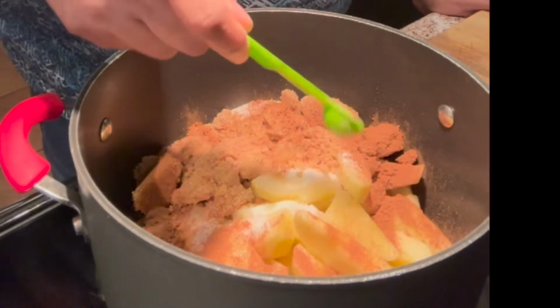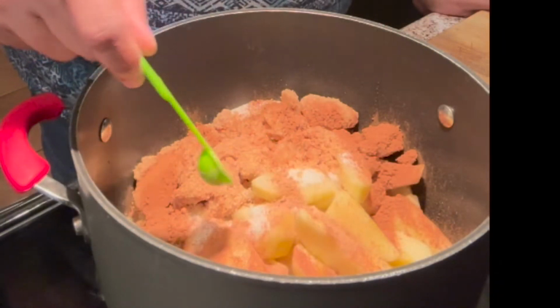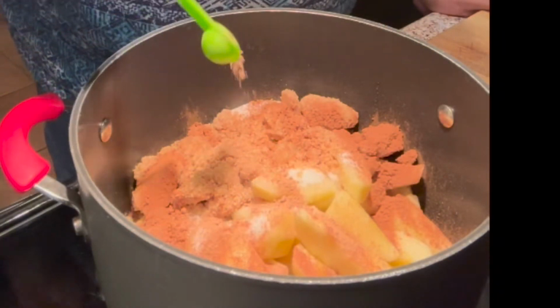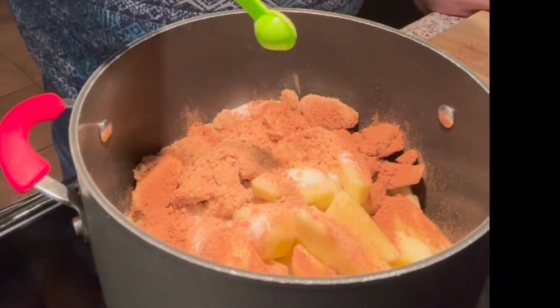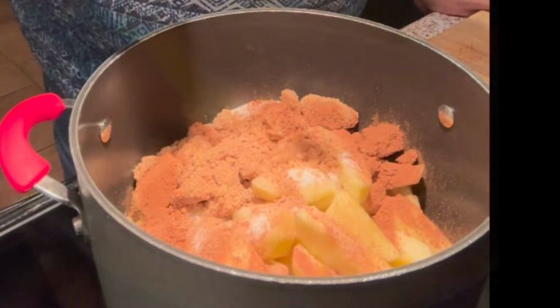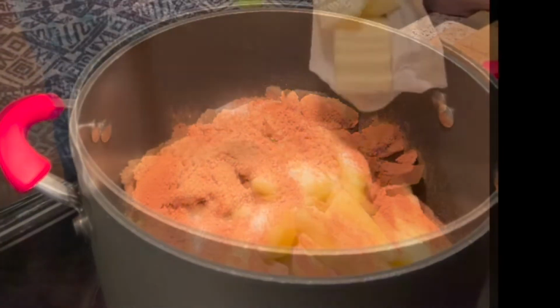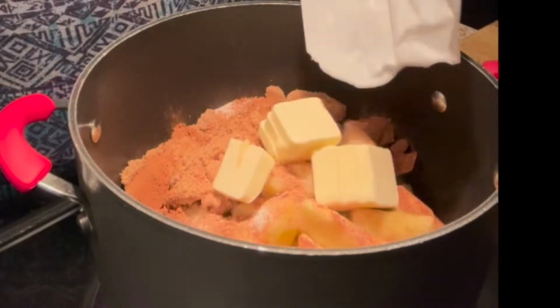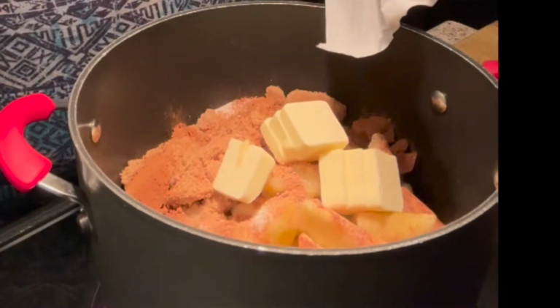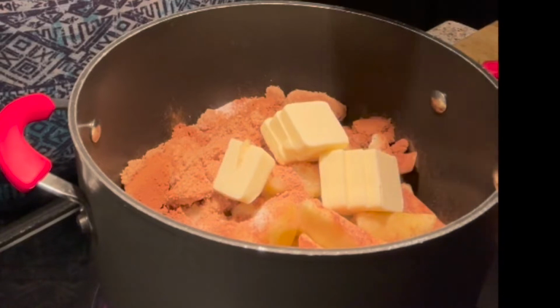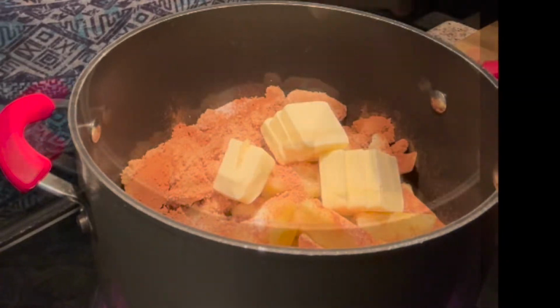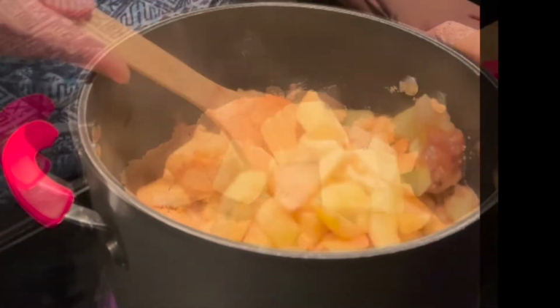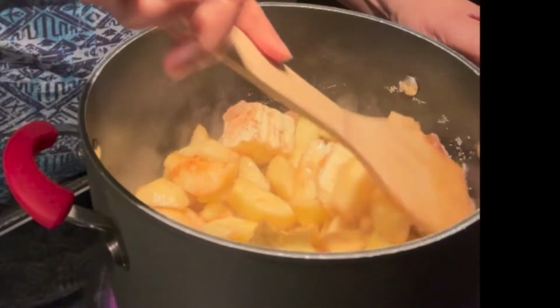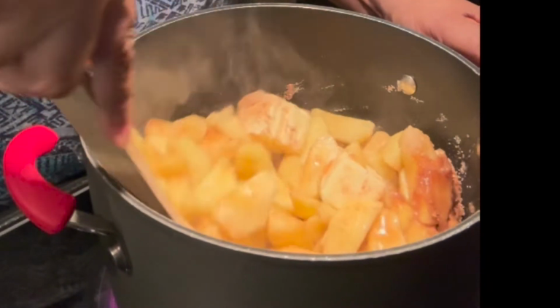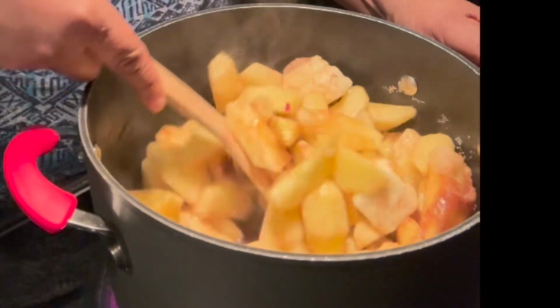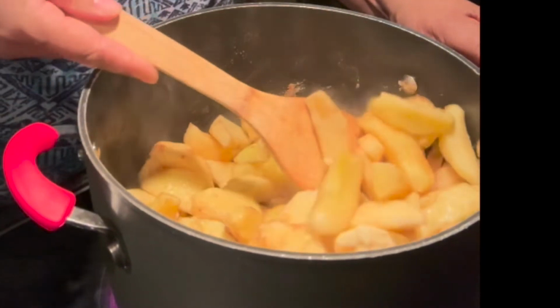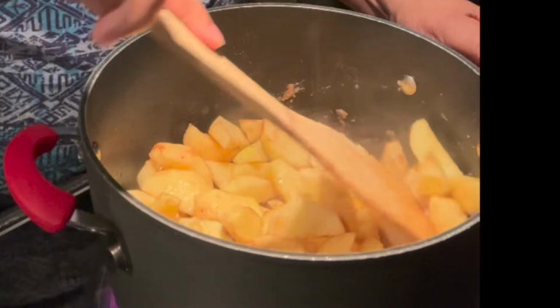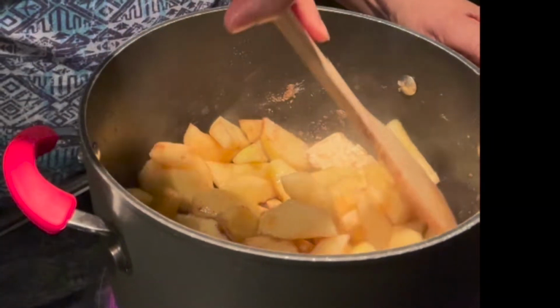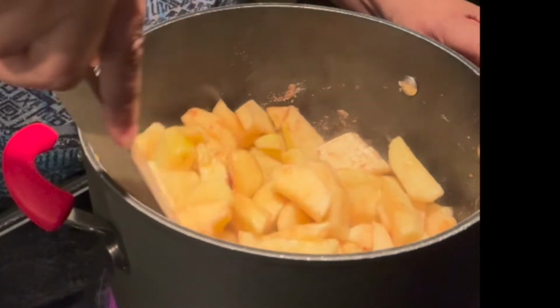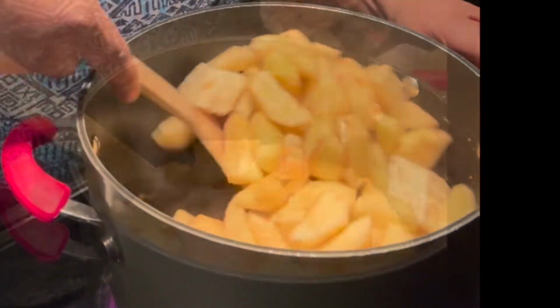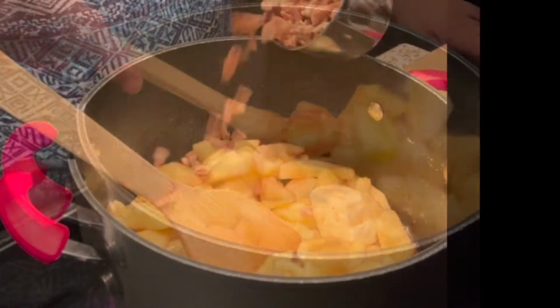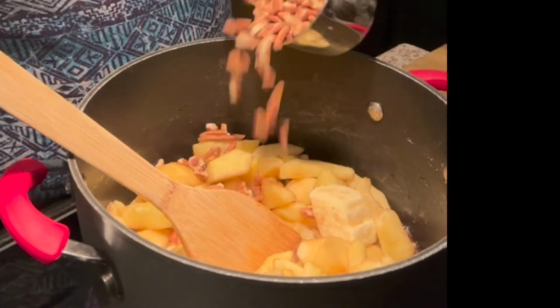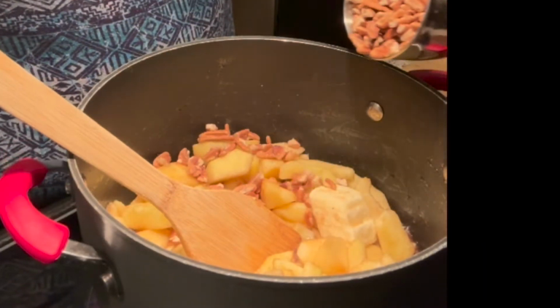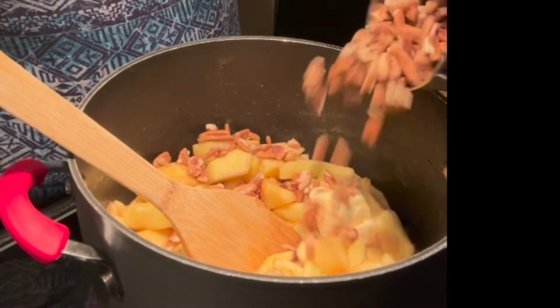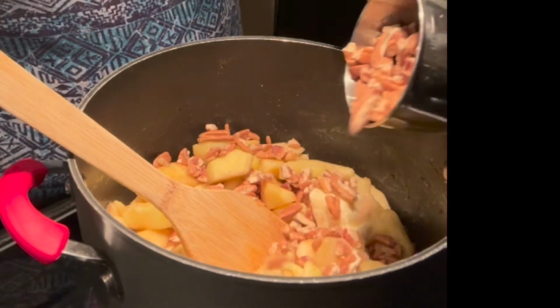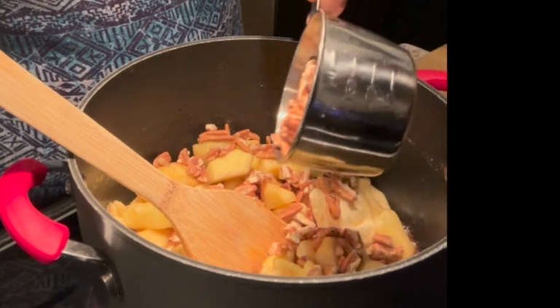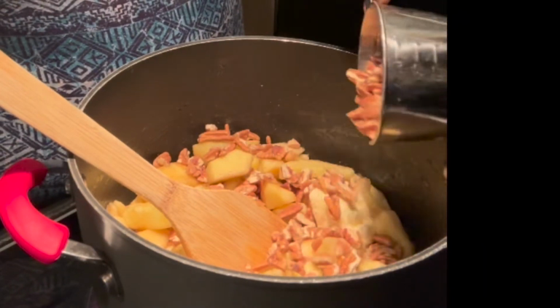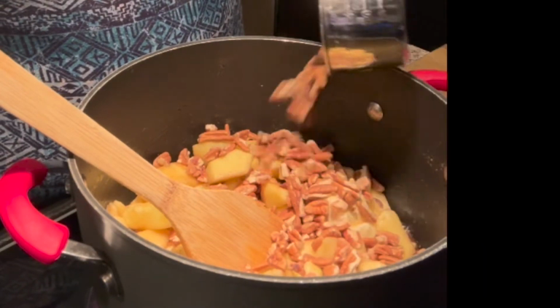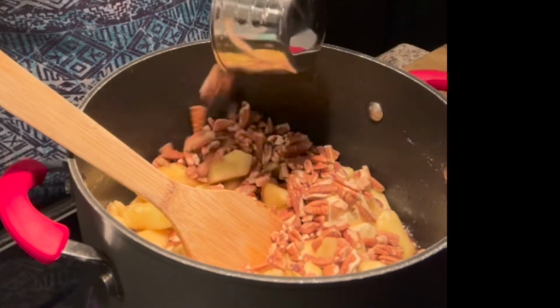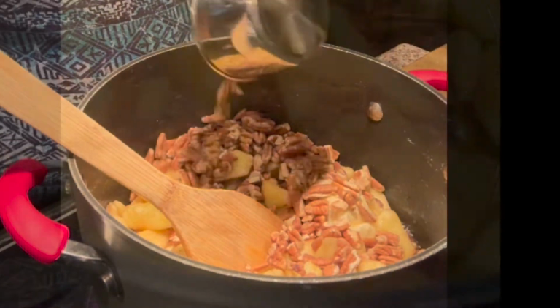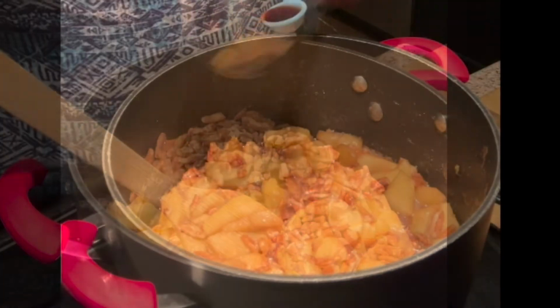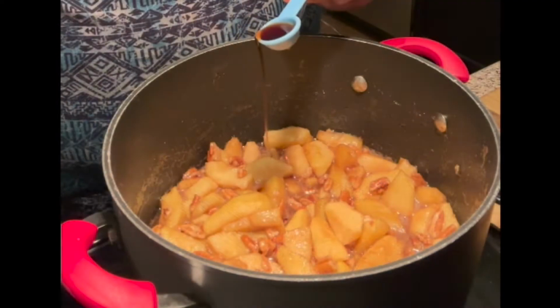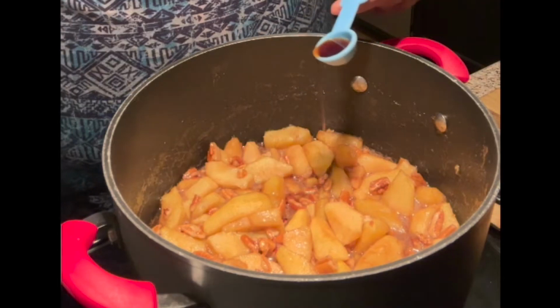Now I'm just going to add about a half a stick of butter and then let it cook until I start to see some liquid. After that I'm going to throw in my pecans and then add my vanilla.